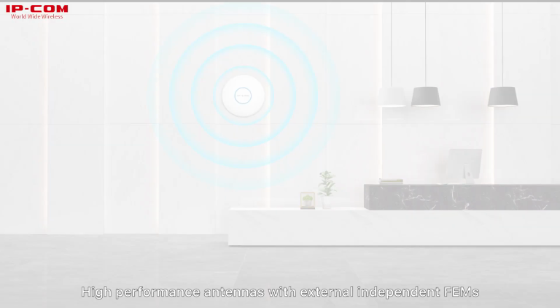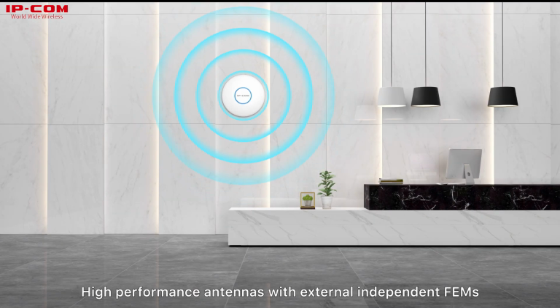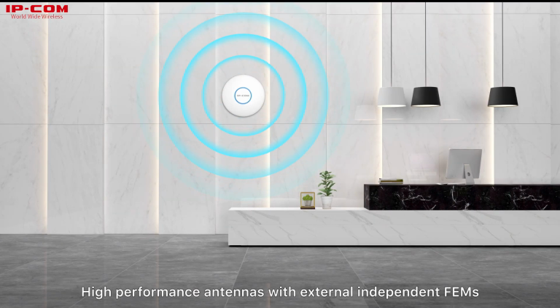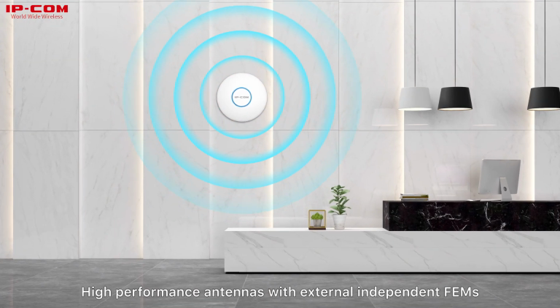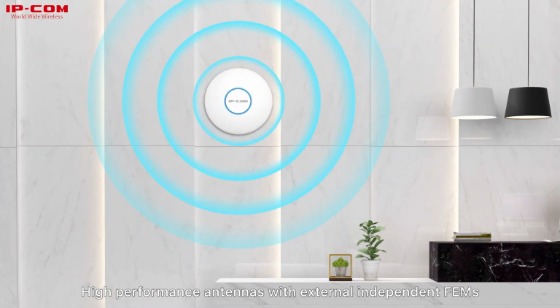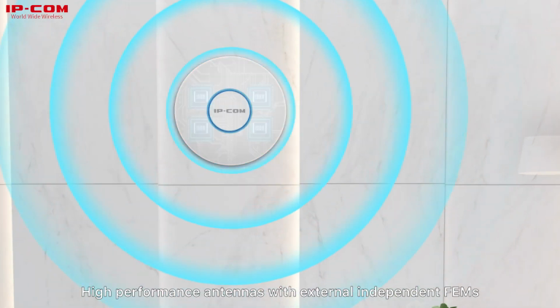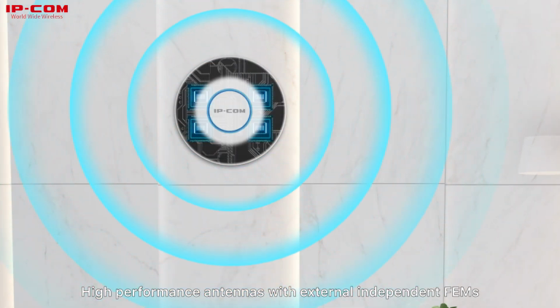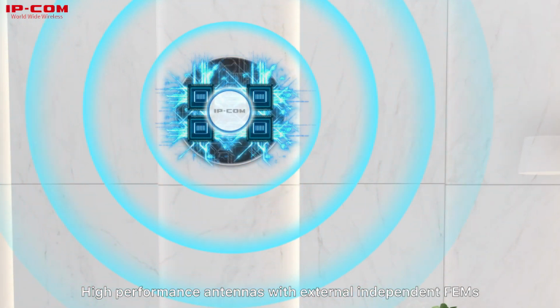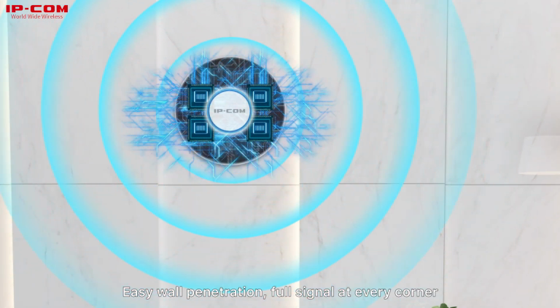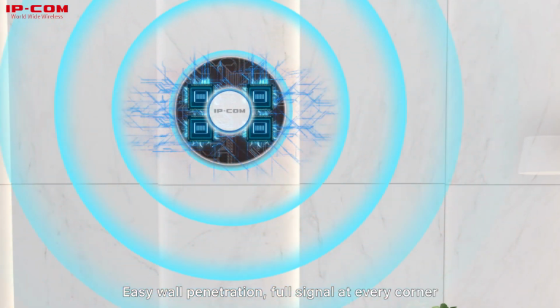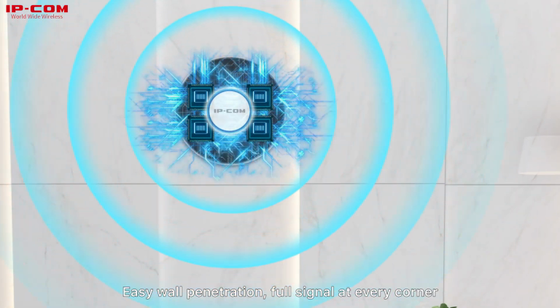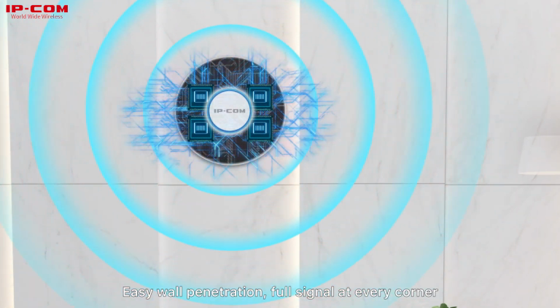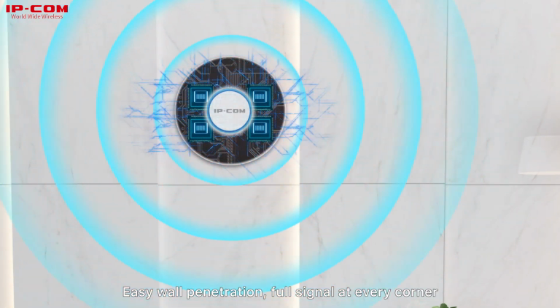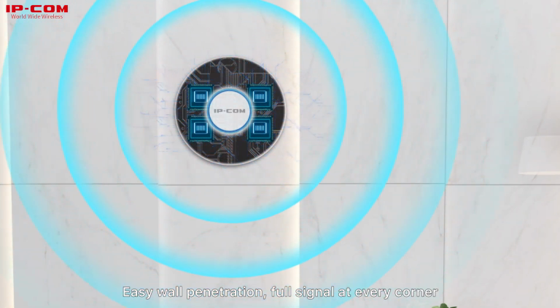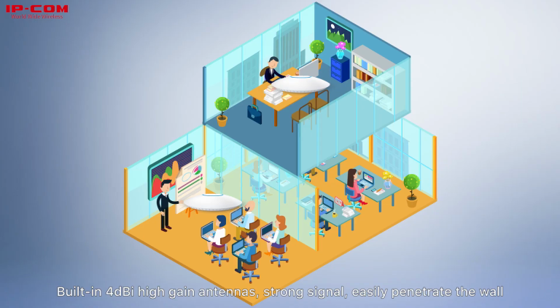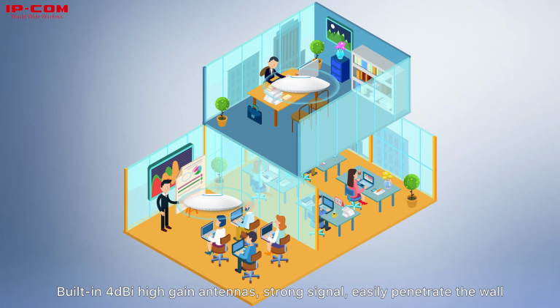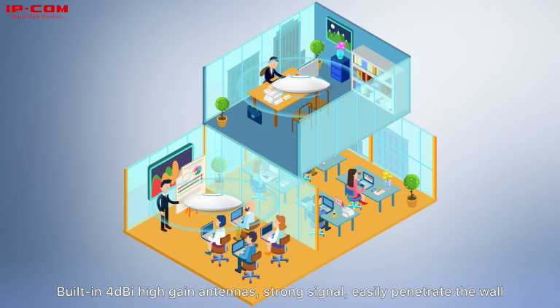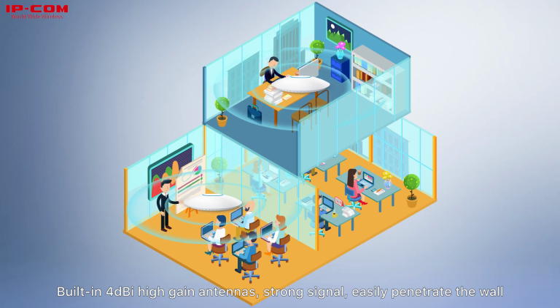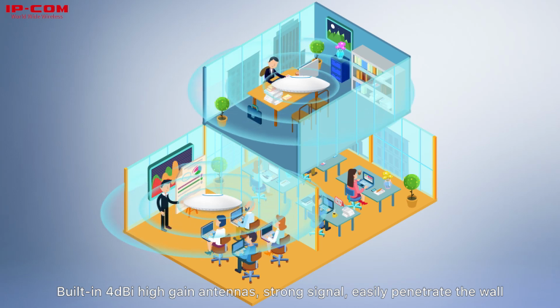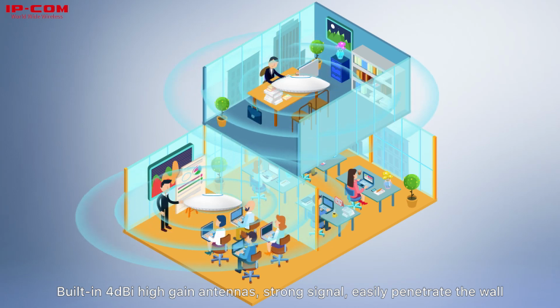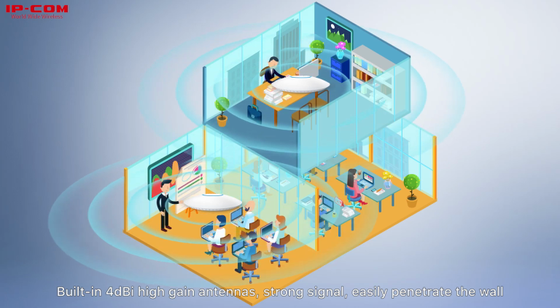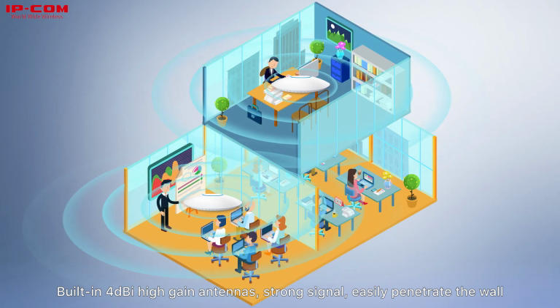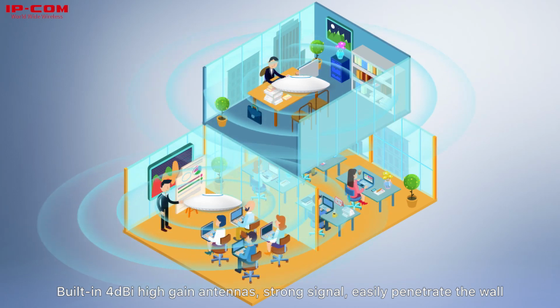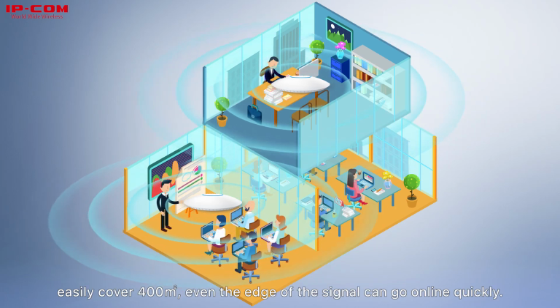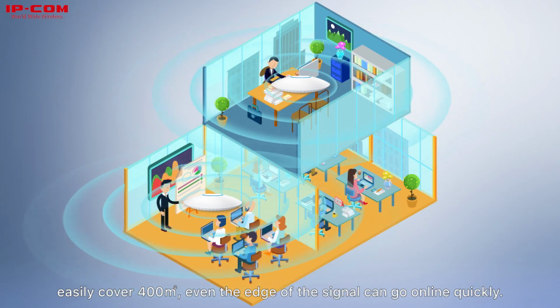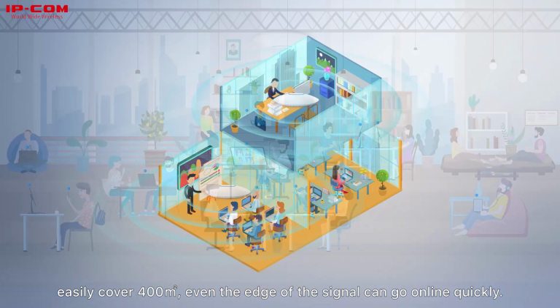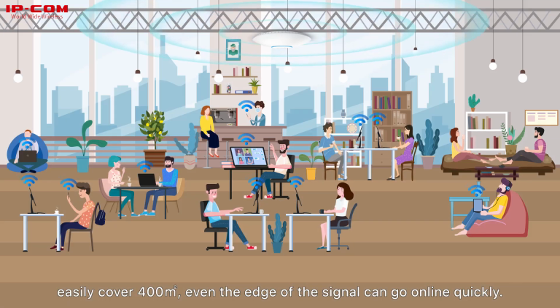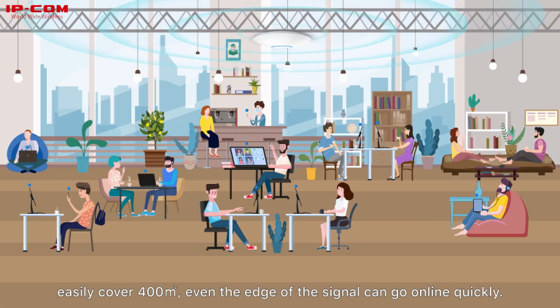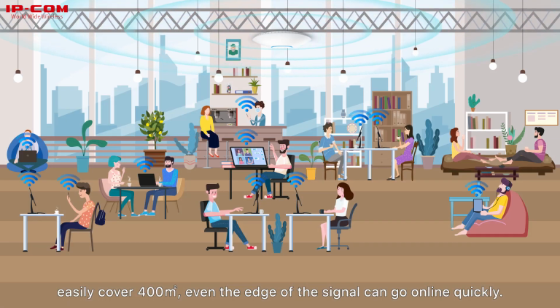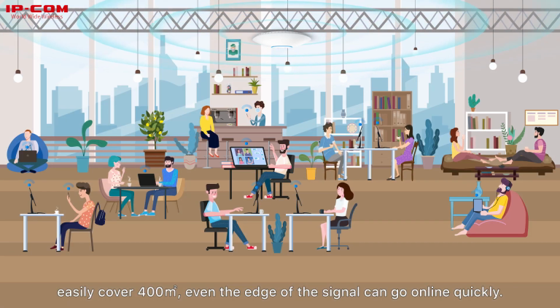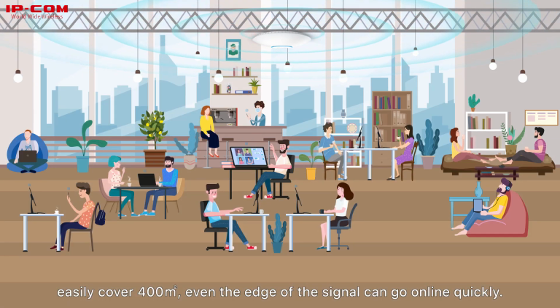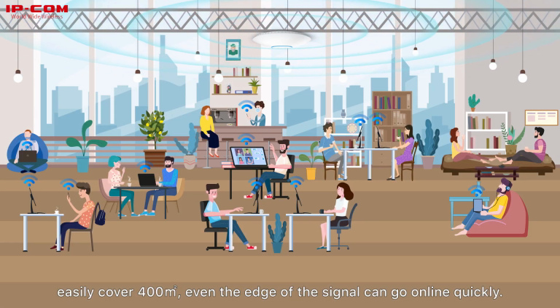High-performance antennas with external independent FEMs enable easy wall penetration and full signal at every corner. Built-in 4 dBi high-gain antennas provide strong signal, easily penetrating walls and covering 400 square meters. Even at the edge of coverage, devices can go online quickly.